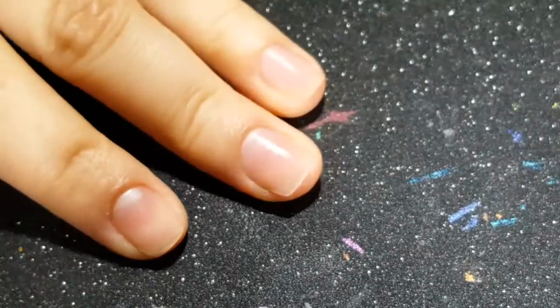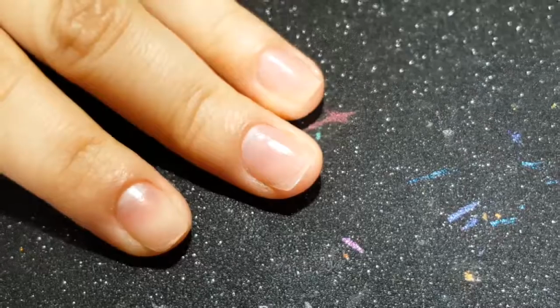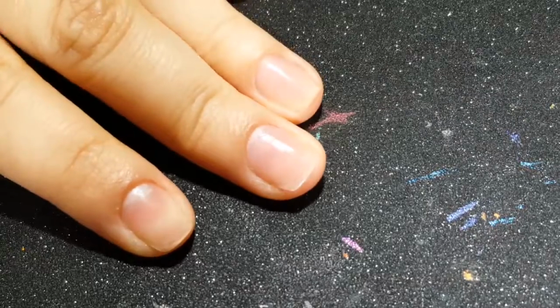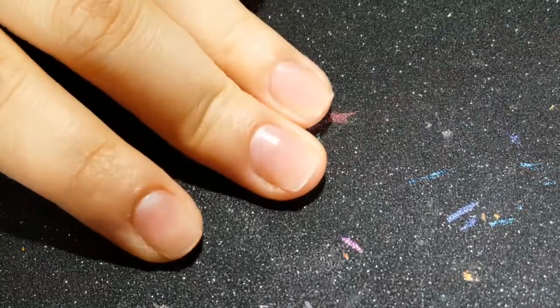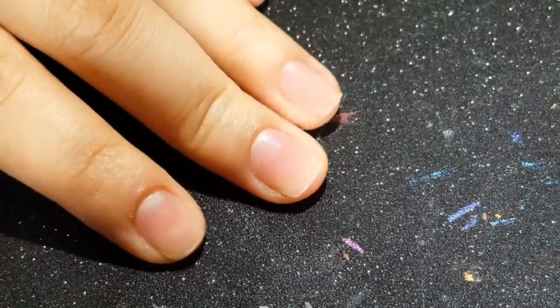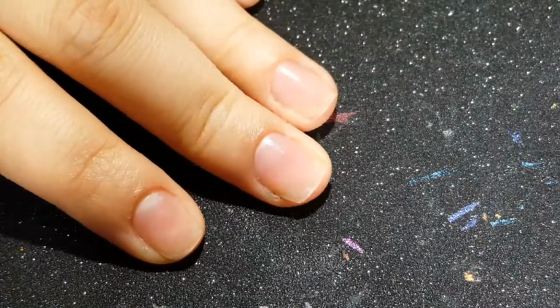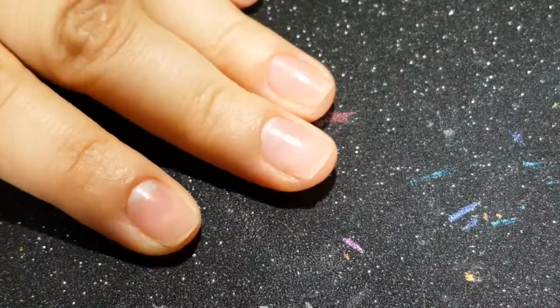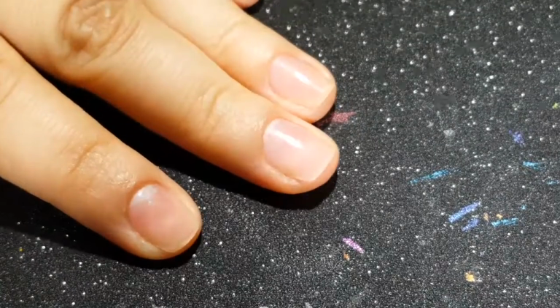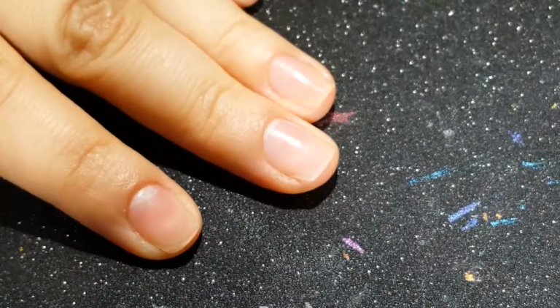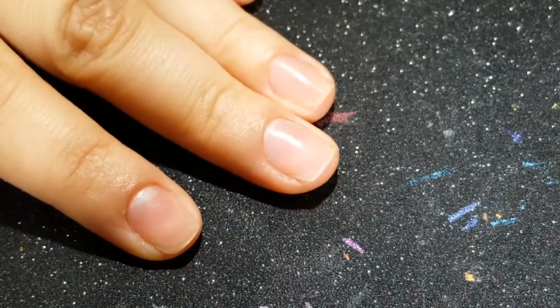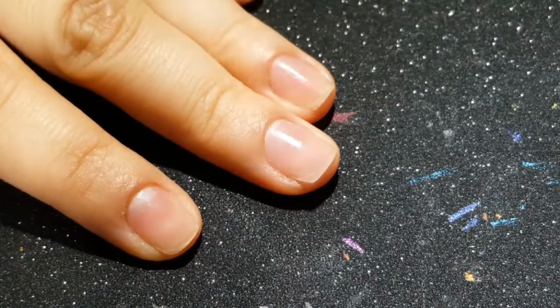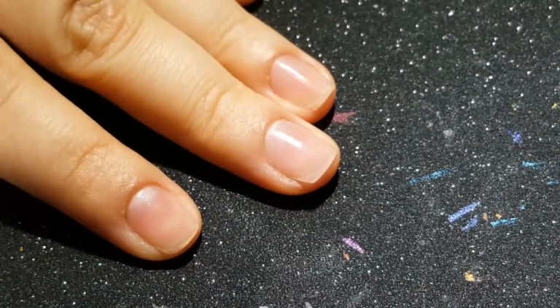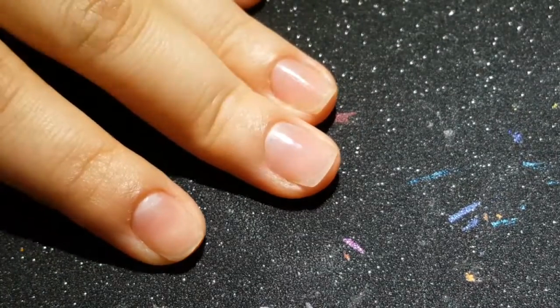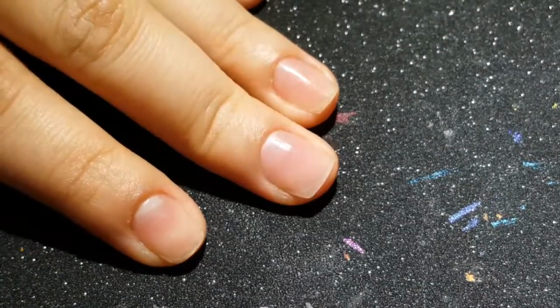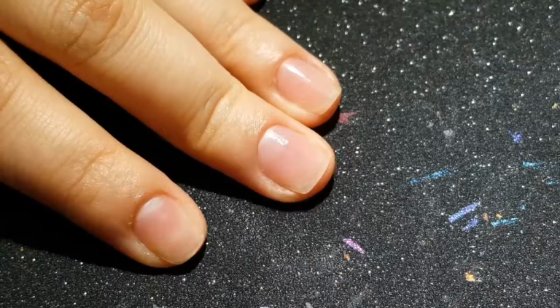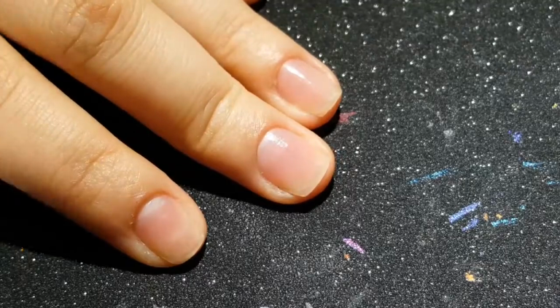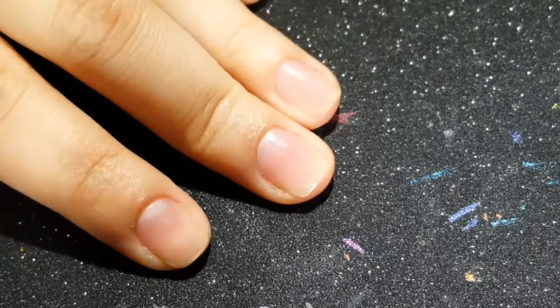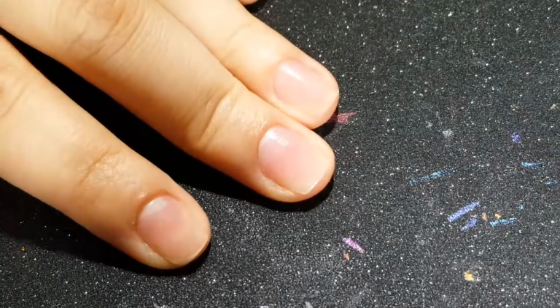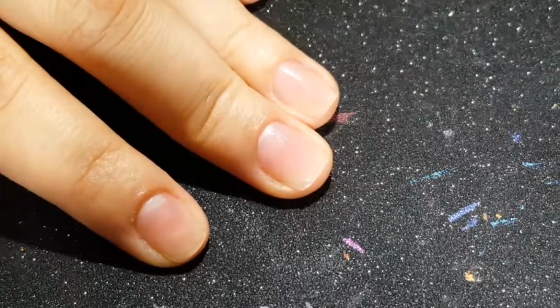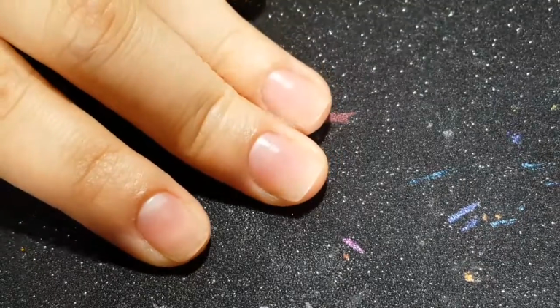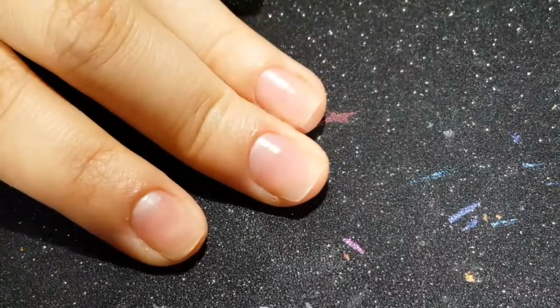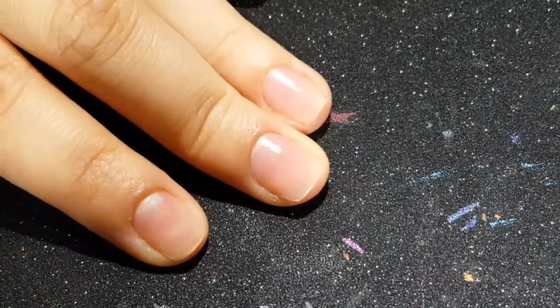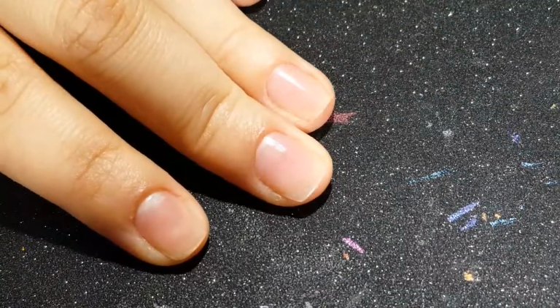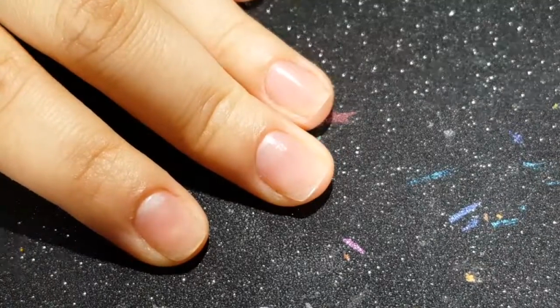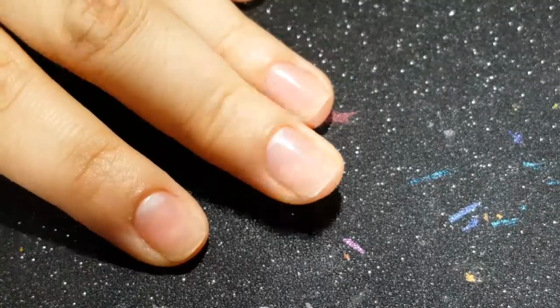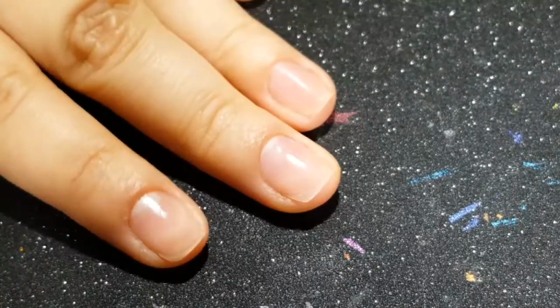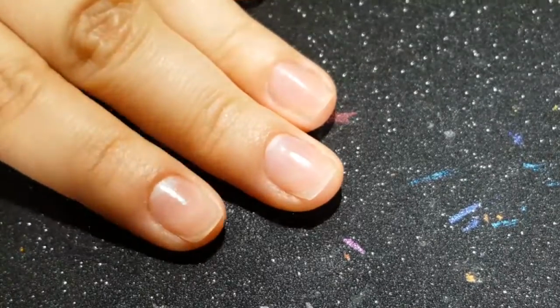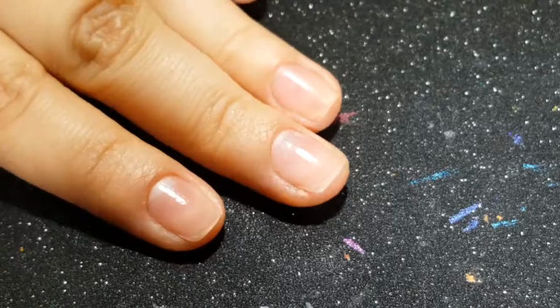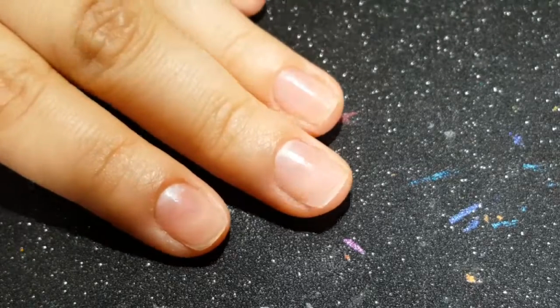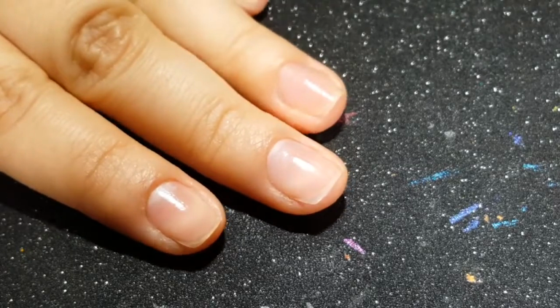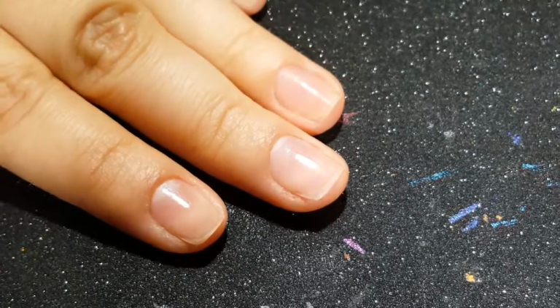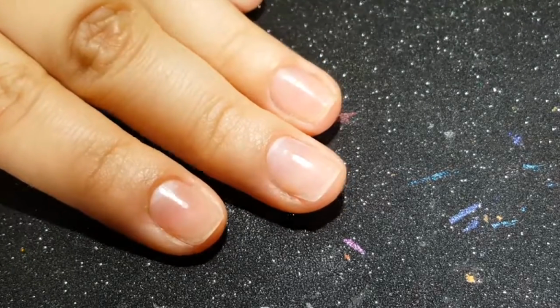I had to switch cameras — if it sounds different or looks different, I'm sorry. My regular camera wasn't cooperating so now I'm using my phone. Anyway, let's get started.